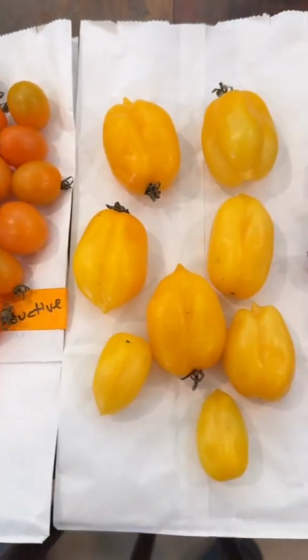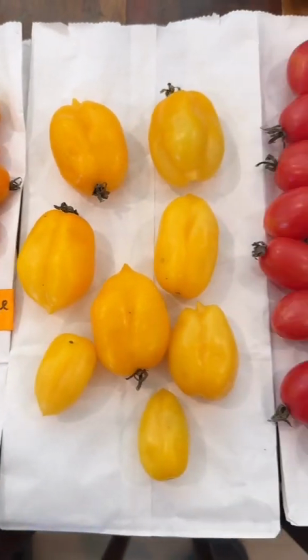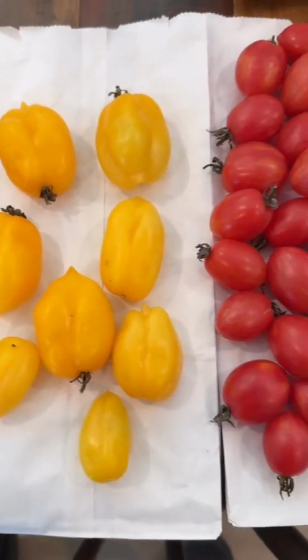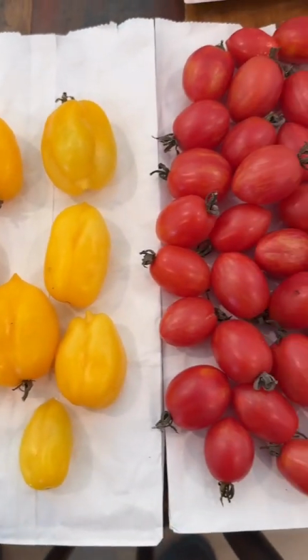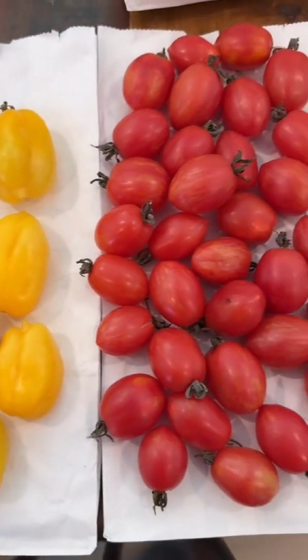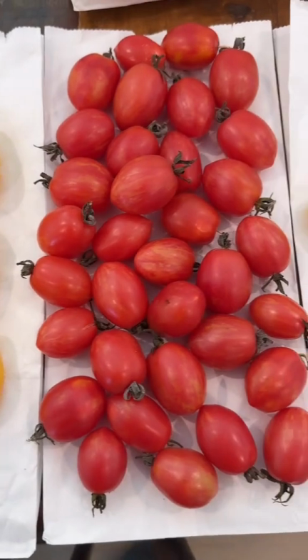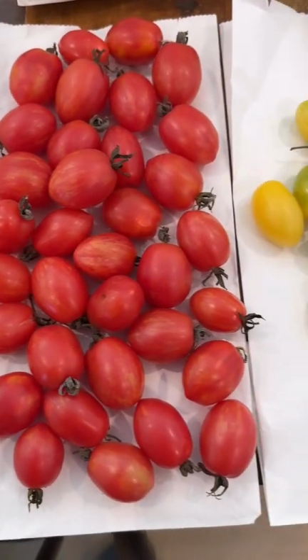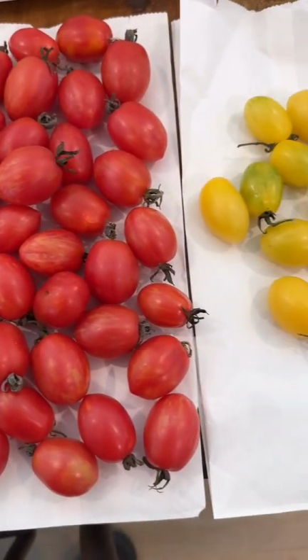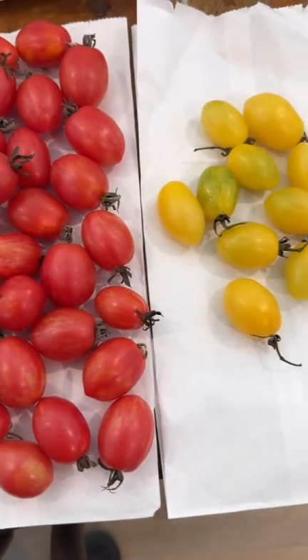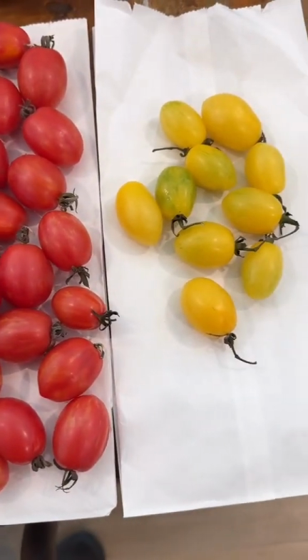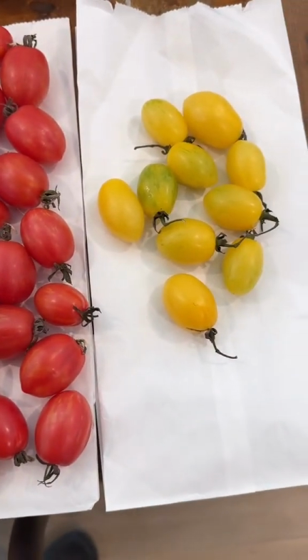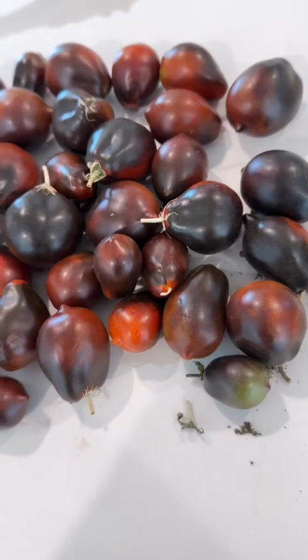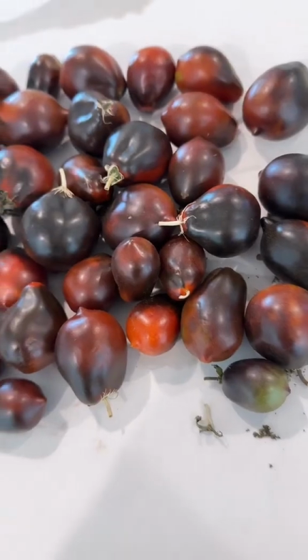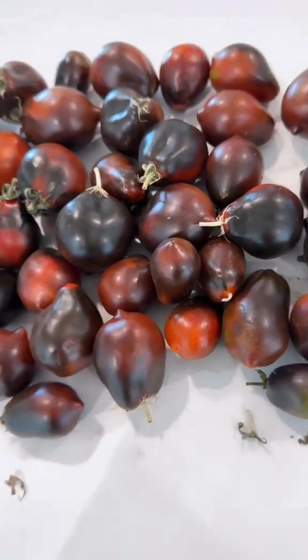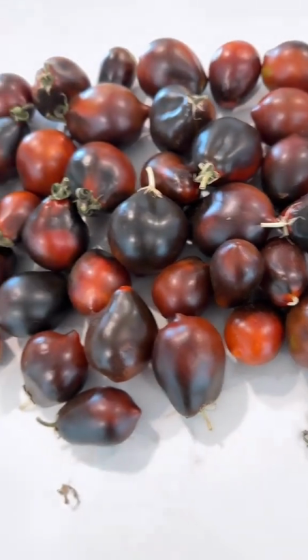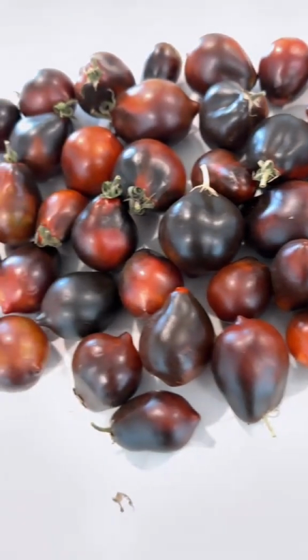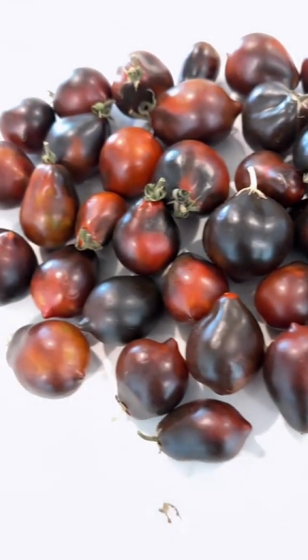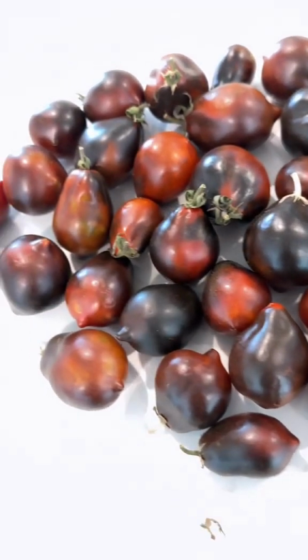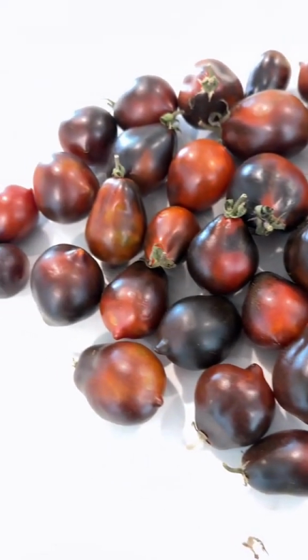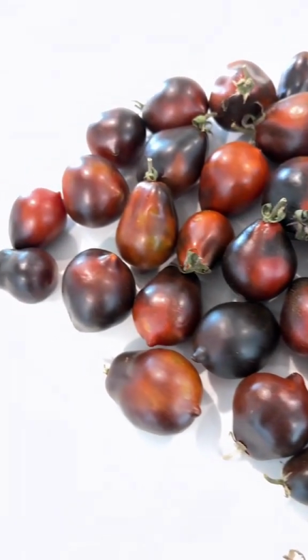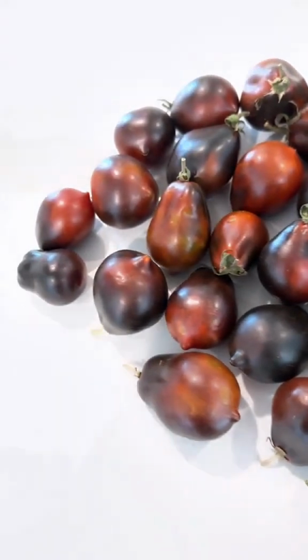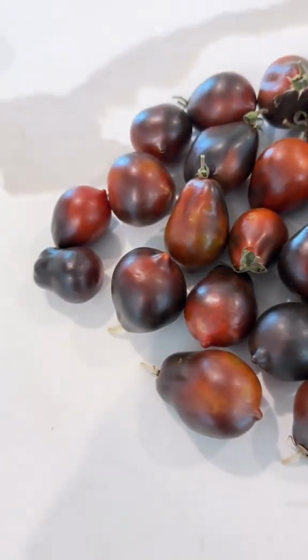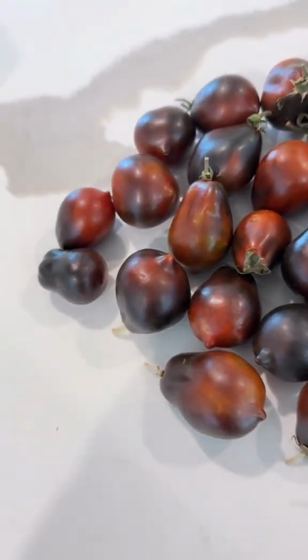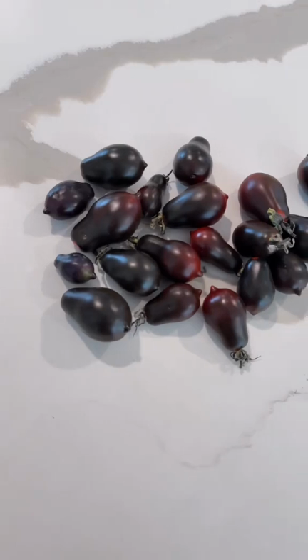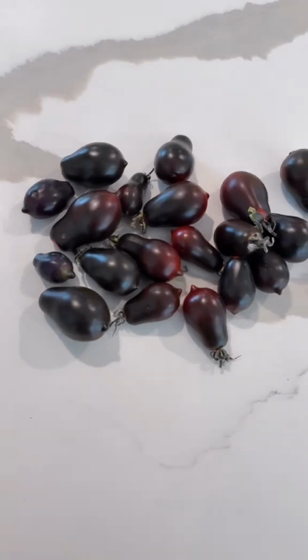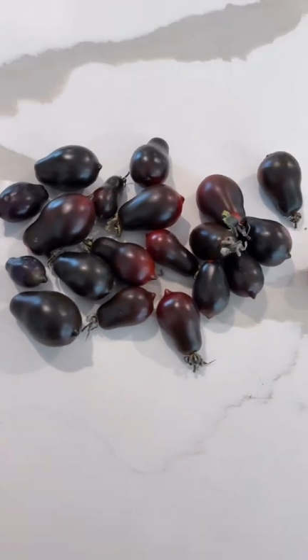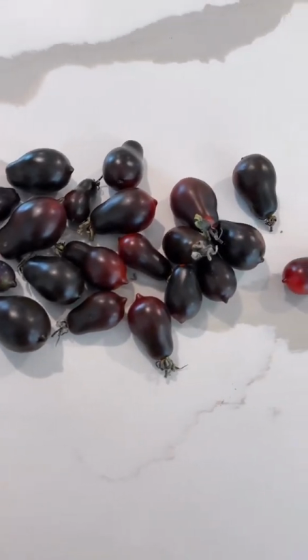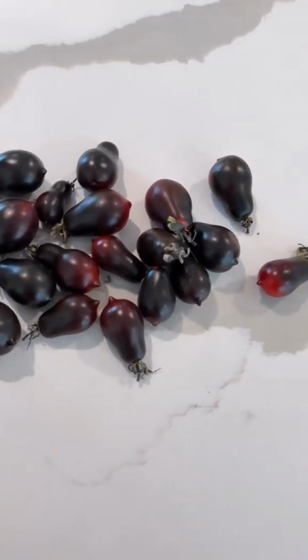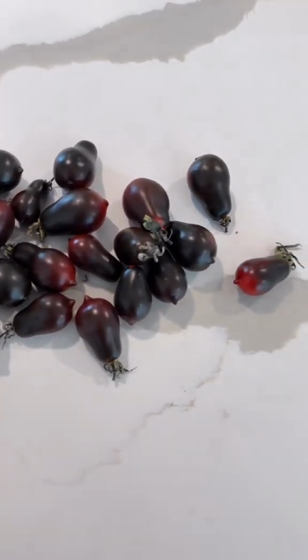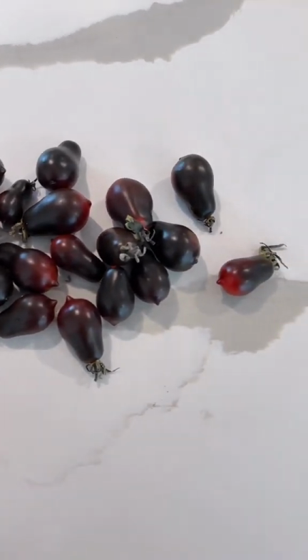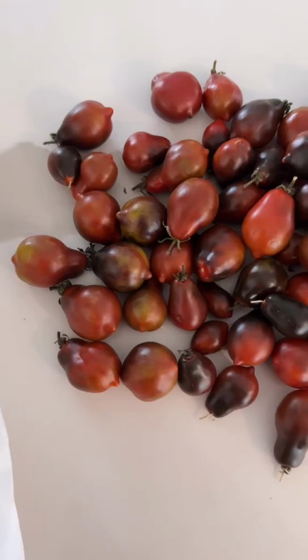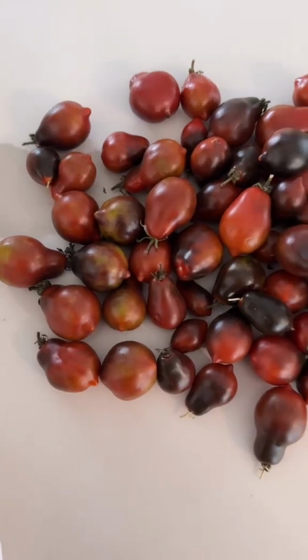All five of these tomatoes originate from the same cross but have different characteristics — just a small illustration of the diversity that can come from a single cross. Here are three more selections from a different set of parents.